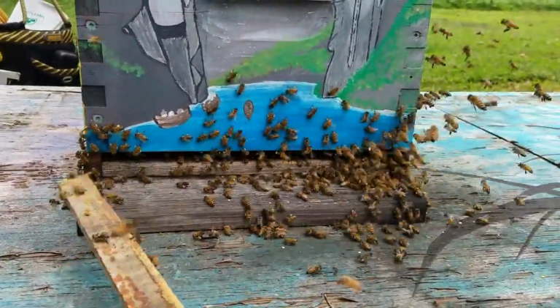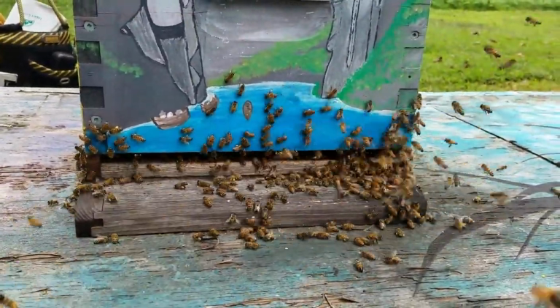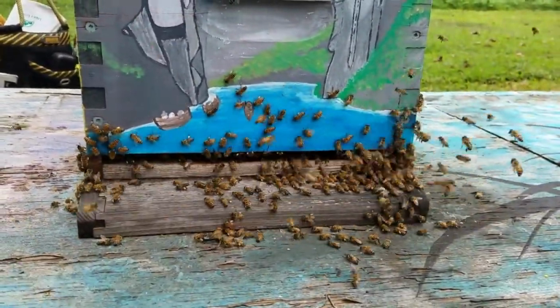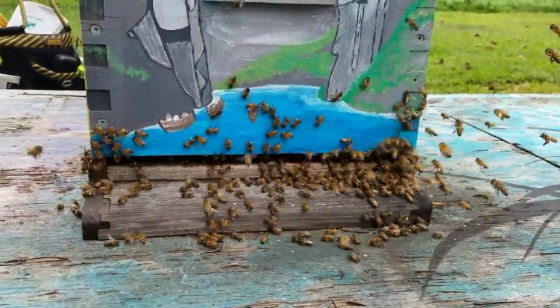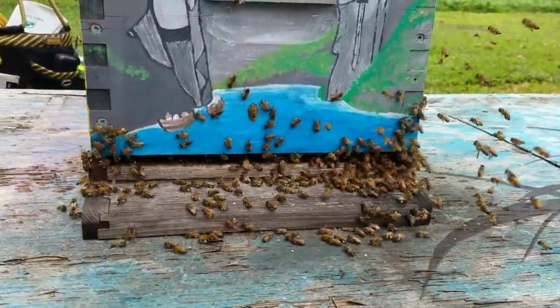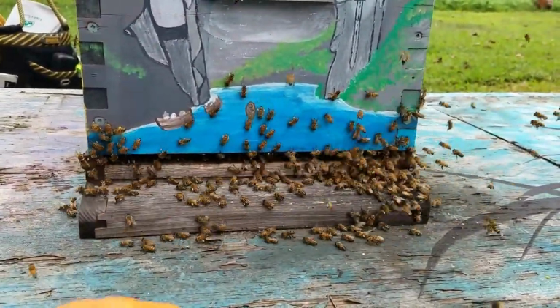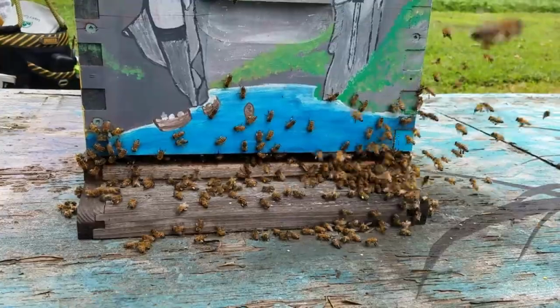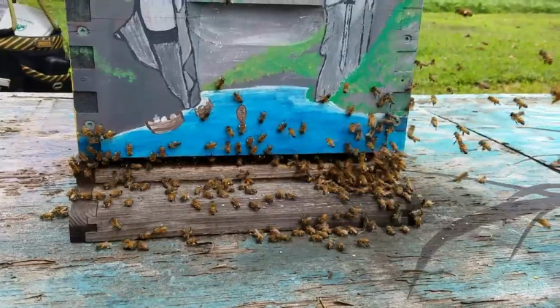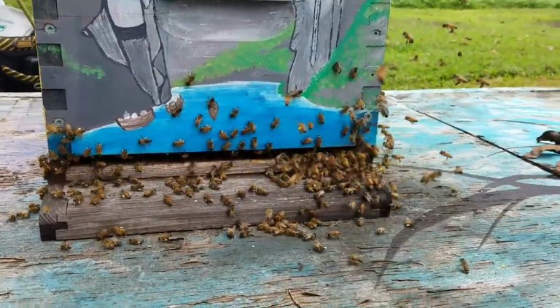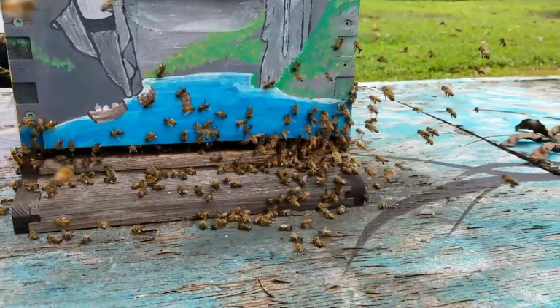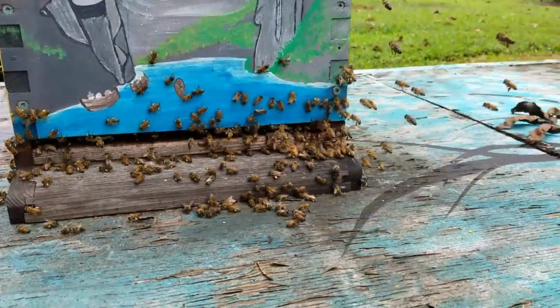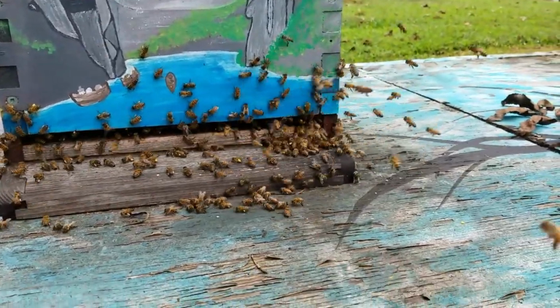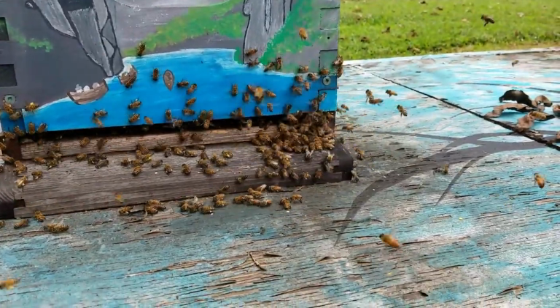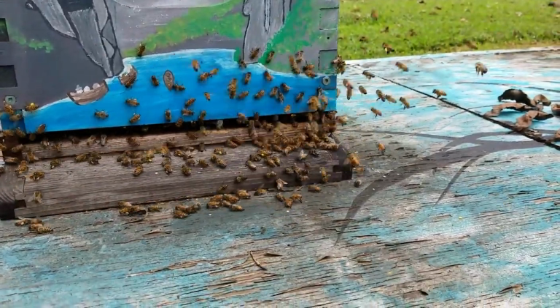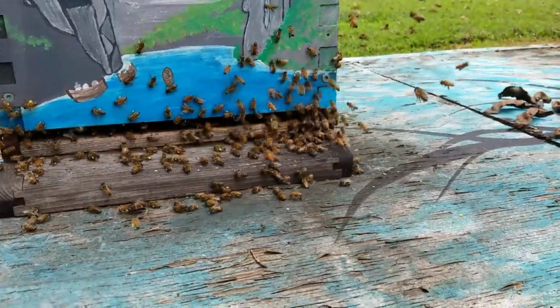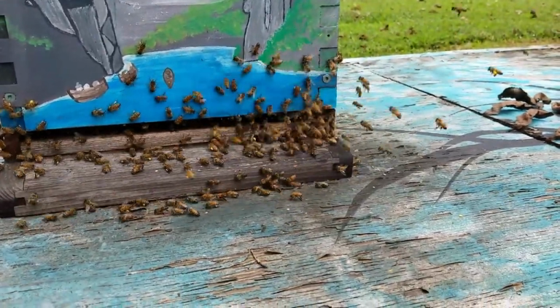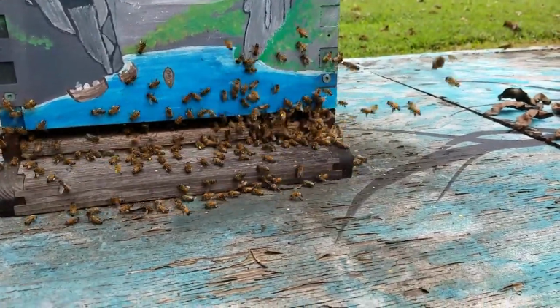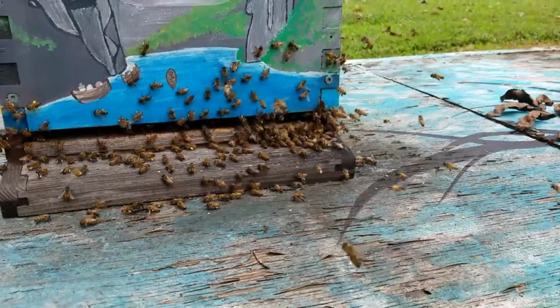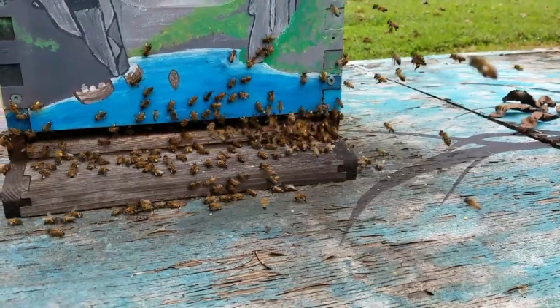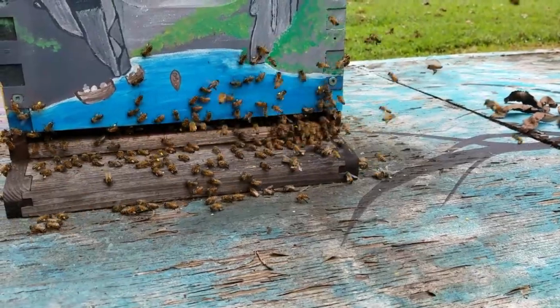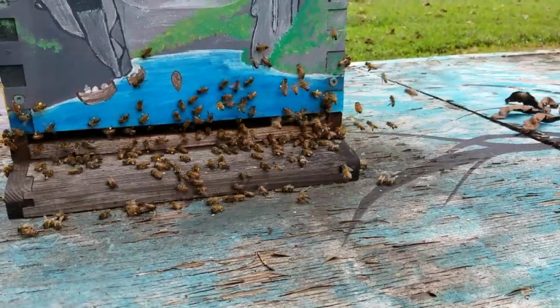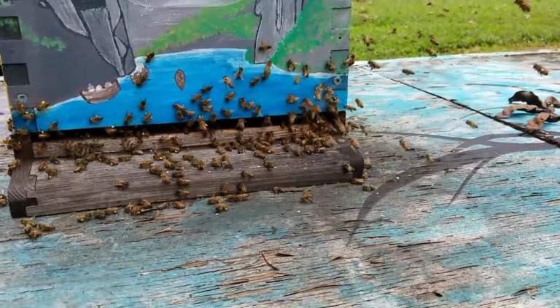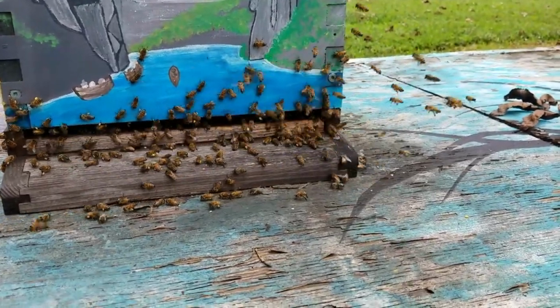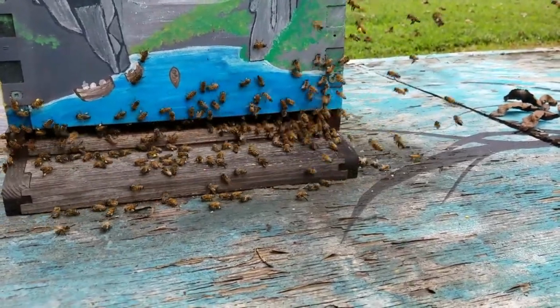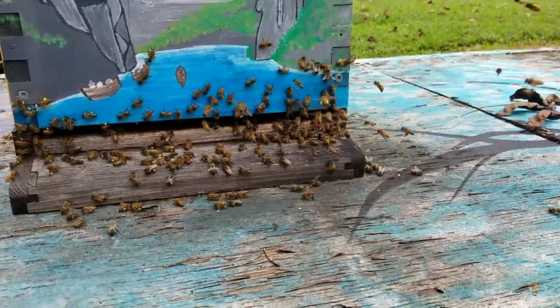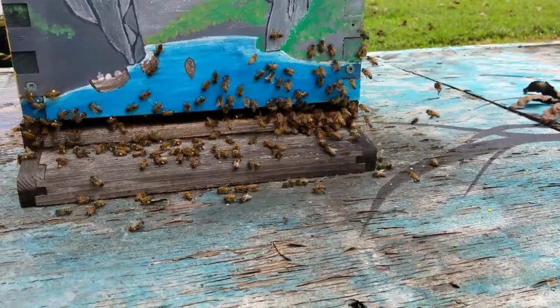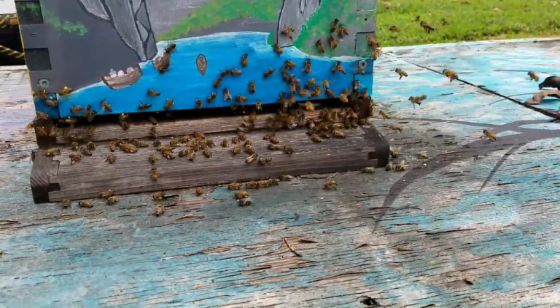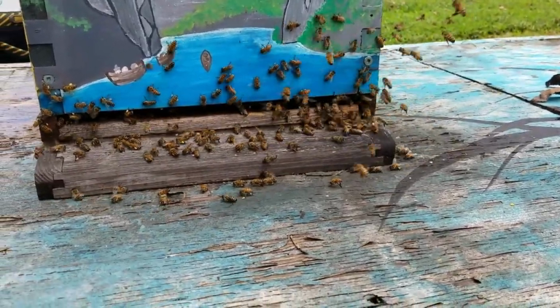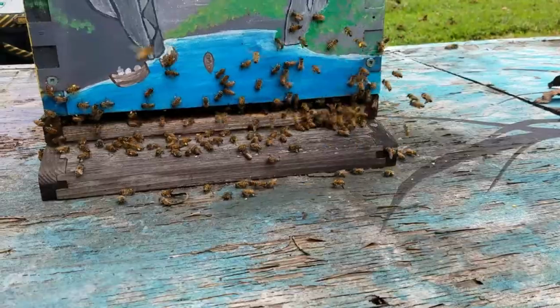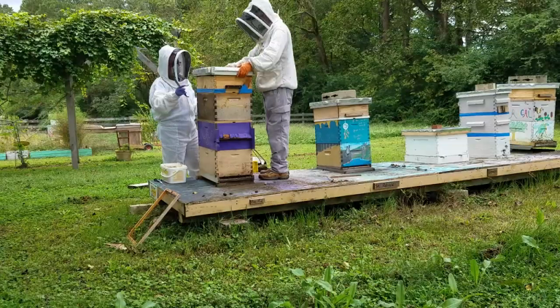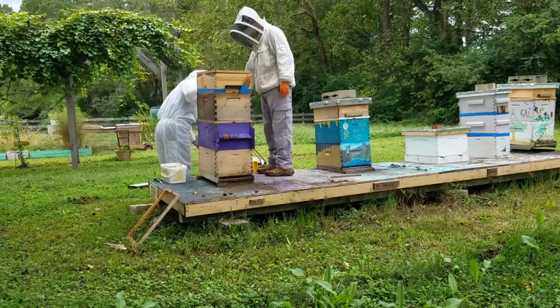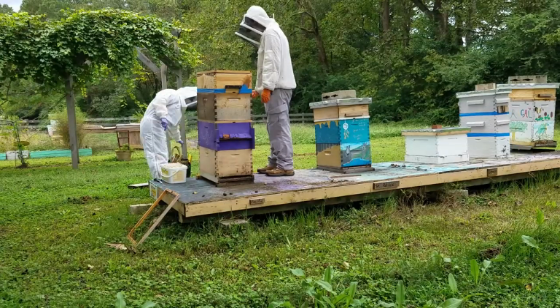All this pollen coming in also gives you a clue that your hive is queen-right — the queen's probably laying a ton in there. Just from observing the outside, we don't even have to get inside the hive to figure this out. There are a lot of baby bees in there that are going to need to be fed bee bread, and this is how you can observe that without opening your hive.